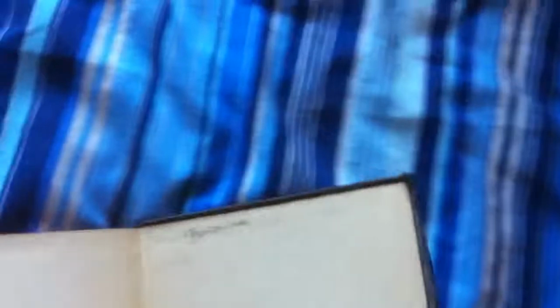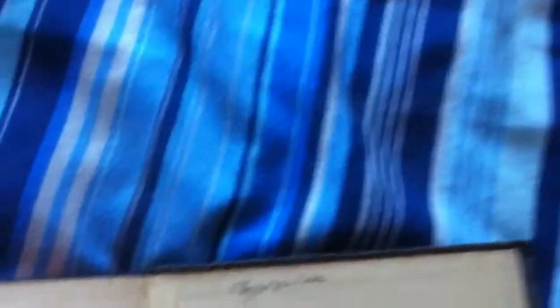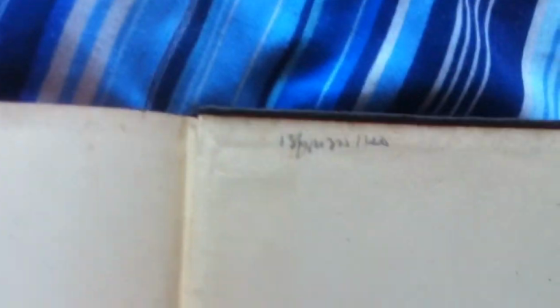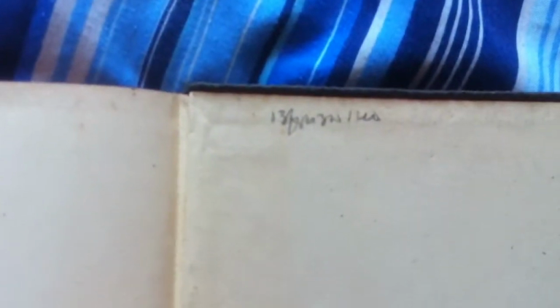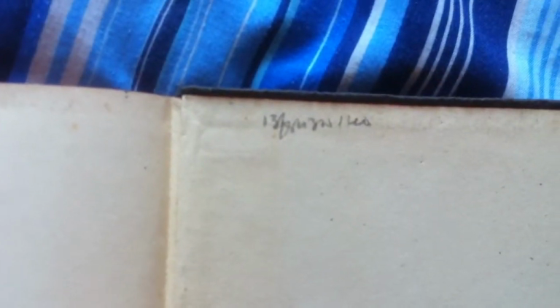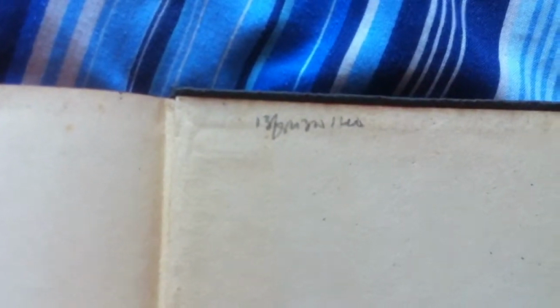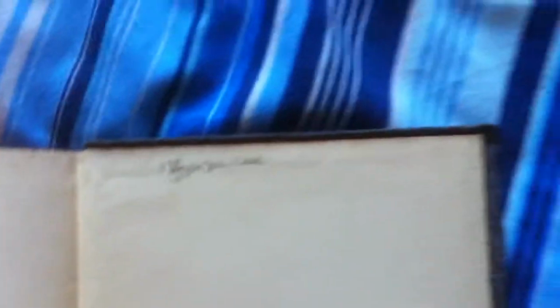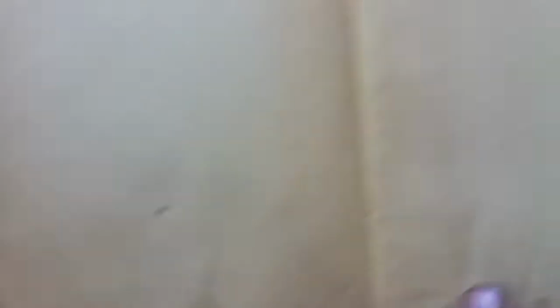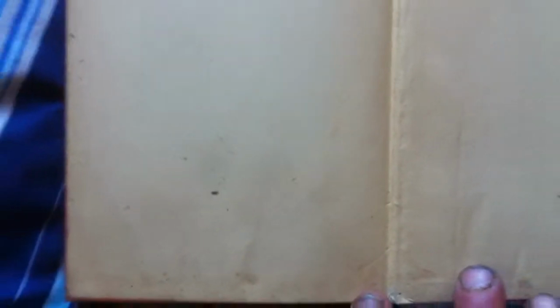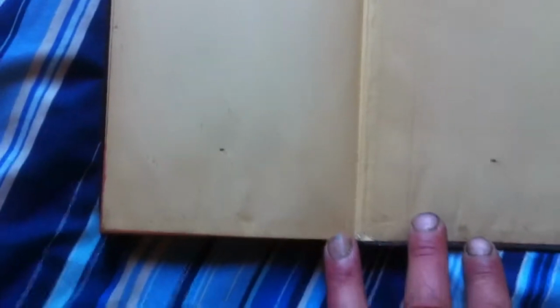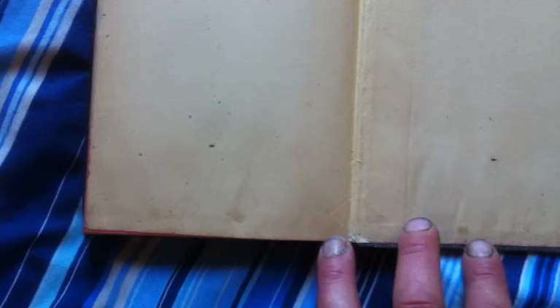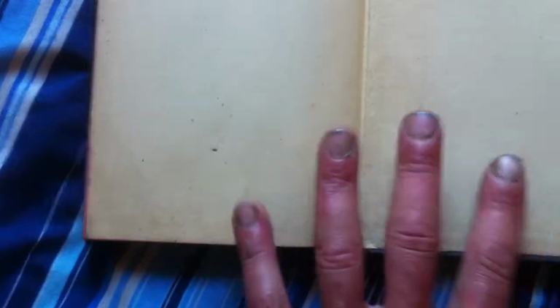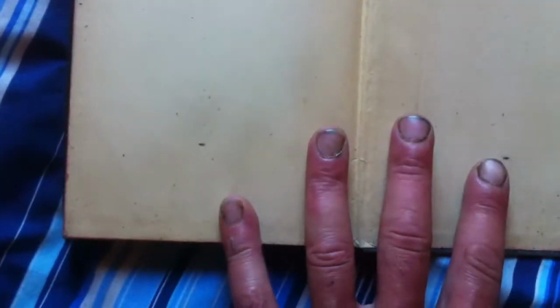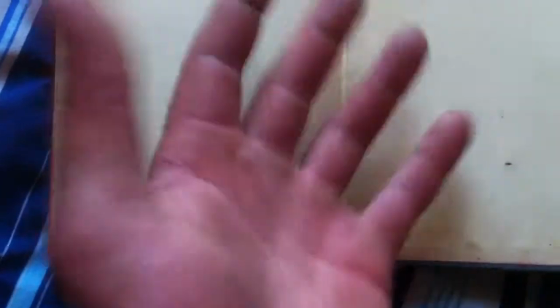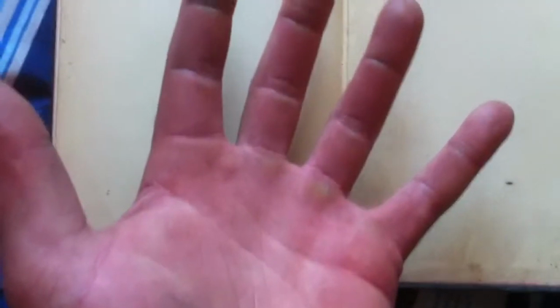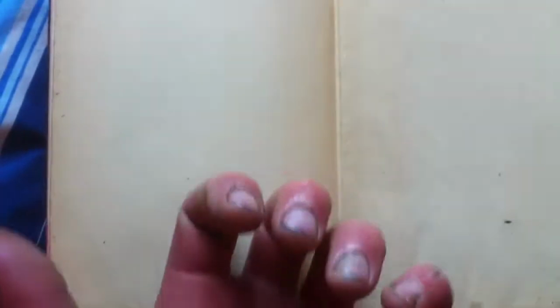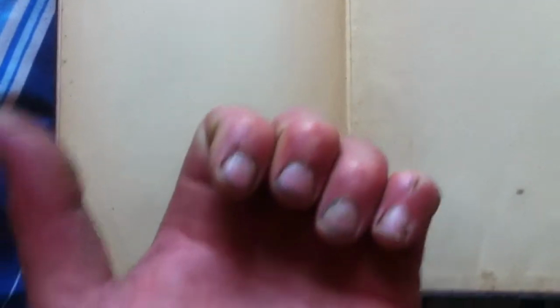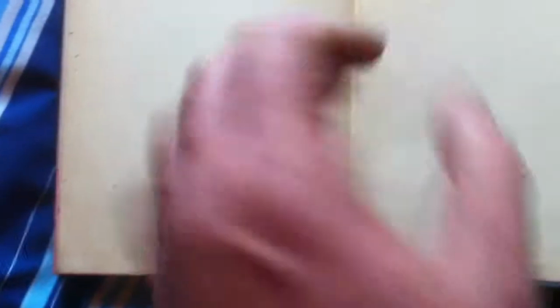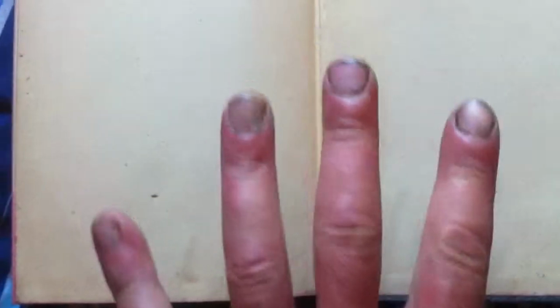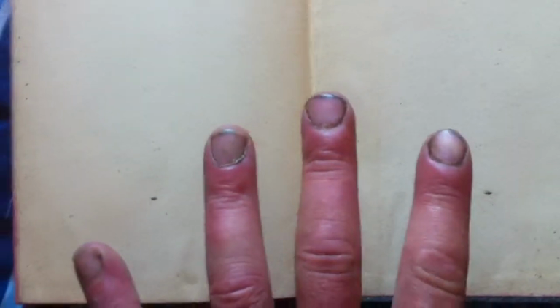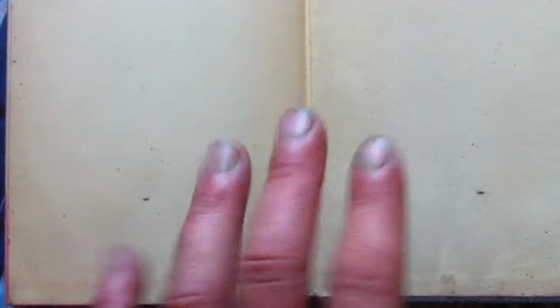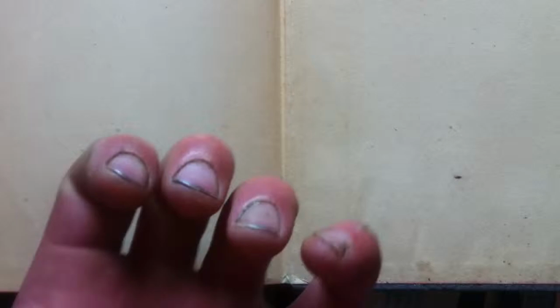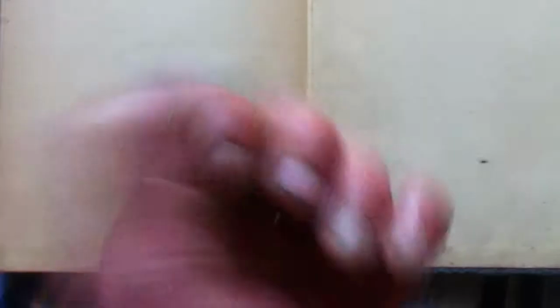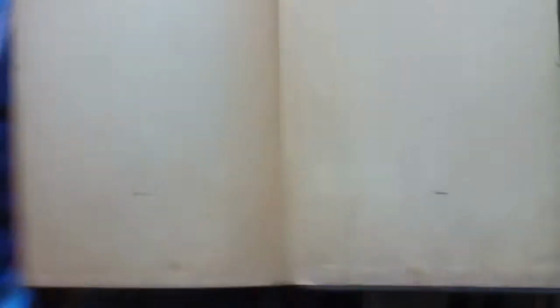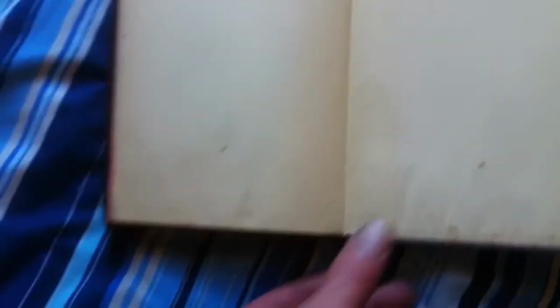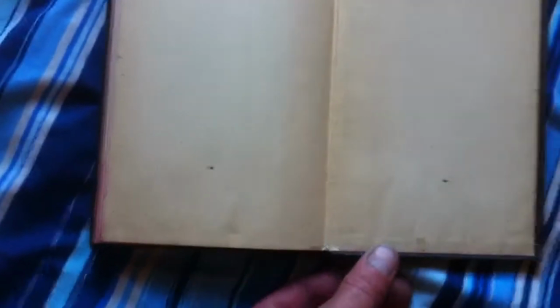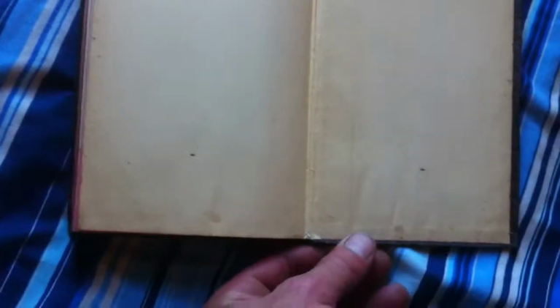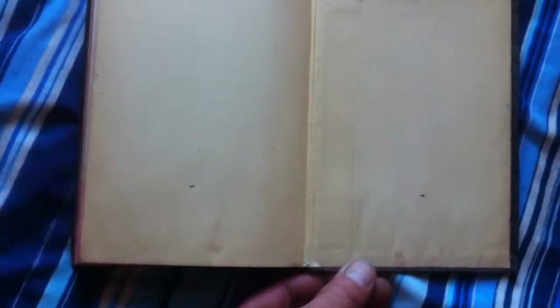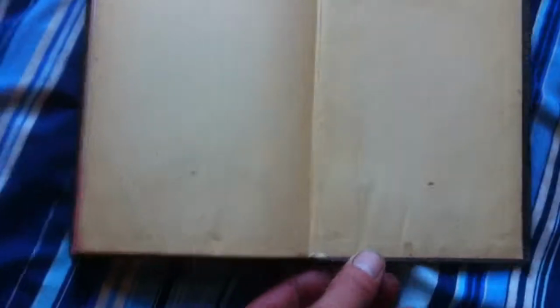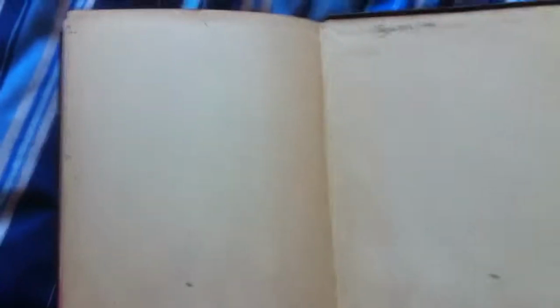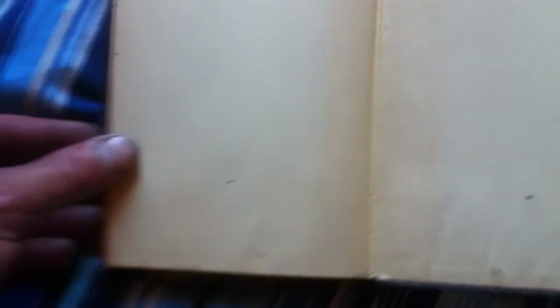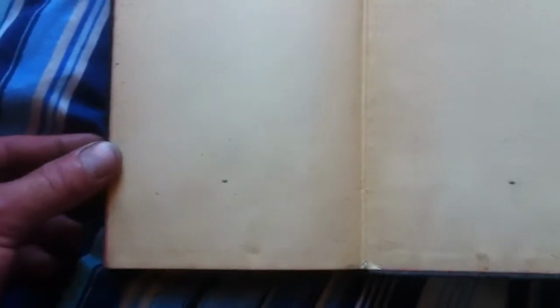A little bit of pencil there. A bit spotty. Sorry about the nails — I've just washed my hands, but I'm a roofer, and that's black dye in these beaten up old hands of mine. I'll sort it out later, but it's not going to affect the book.